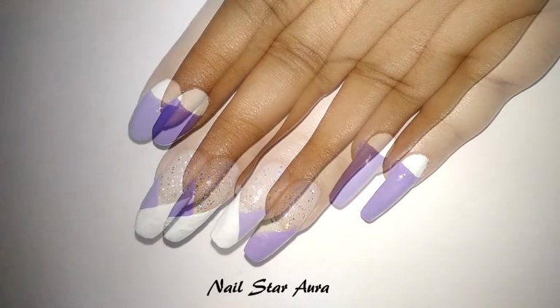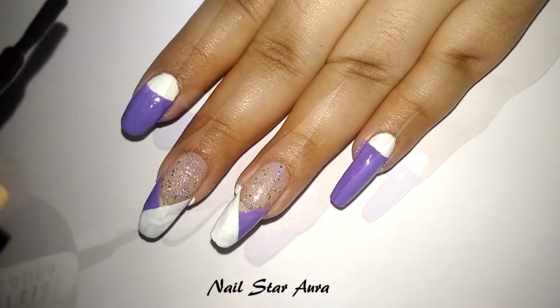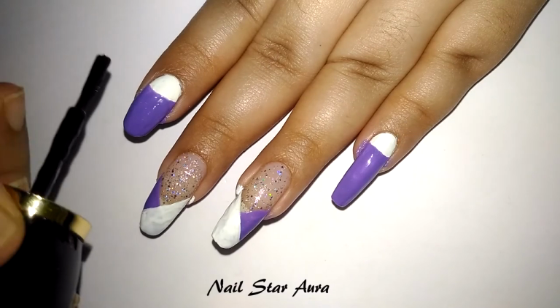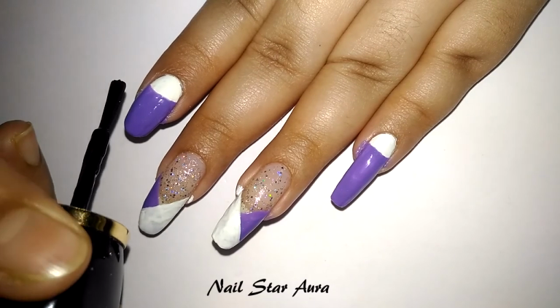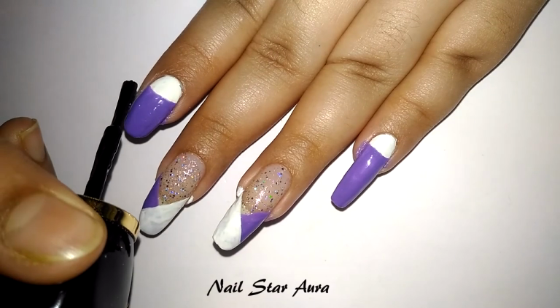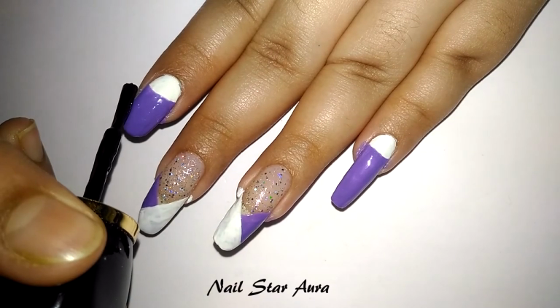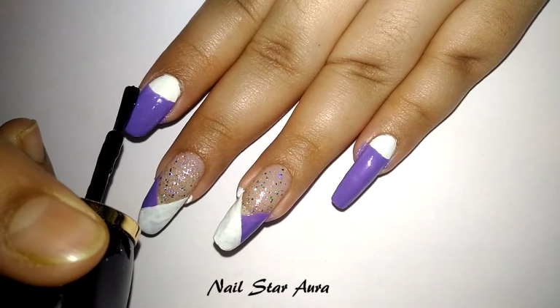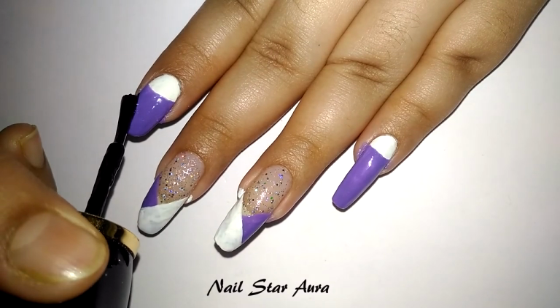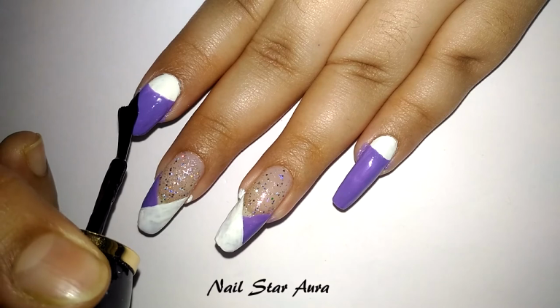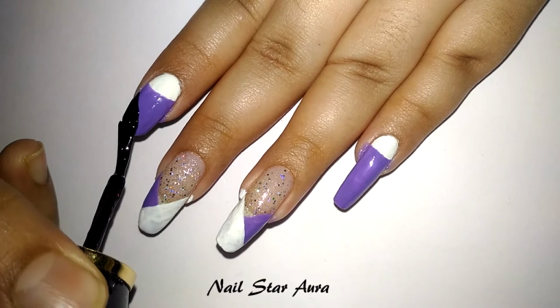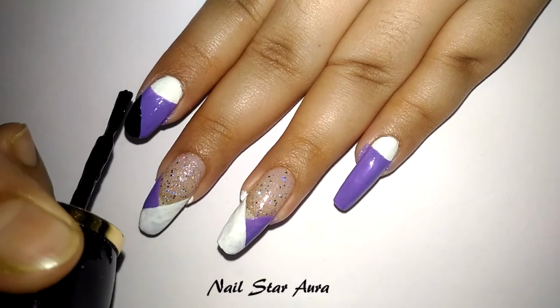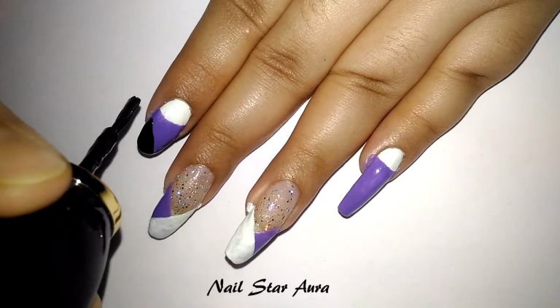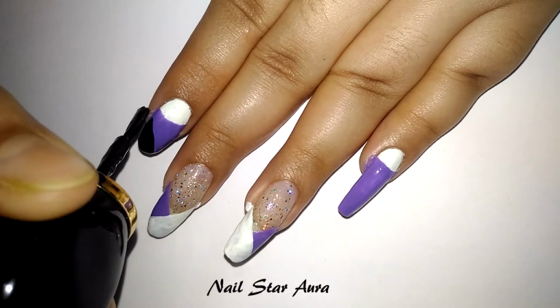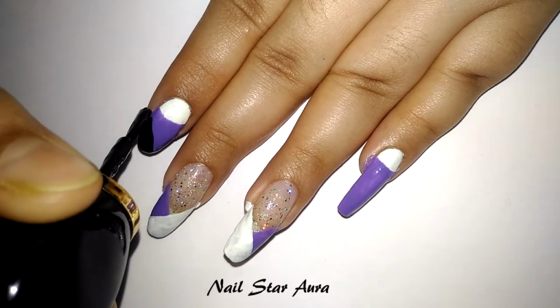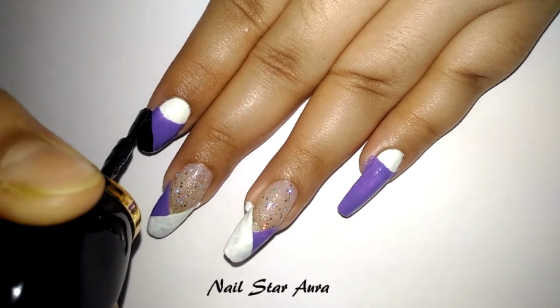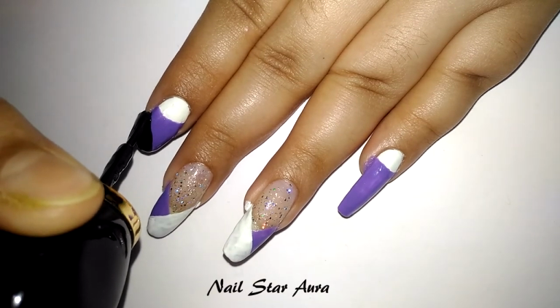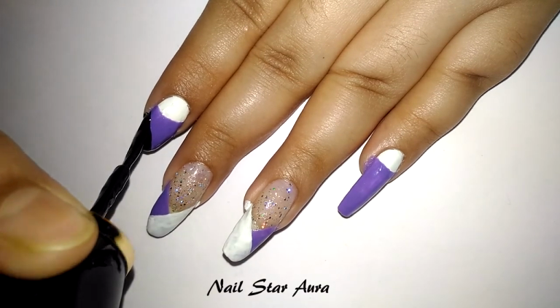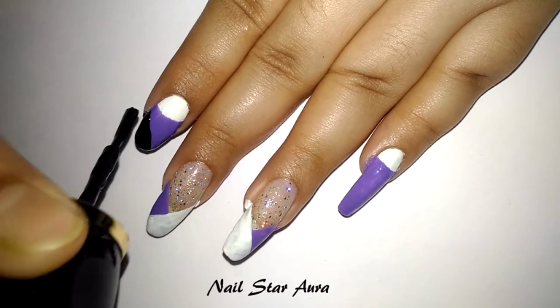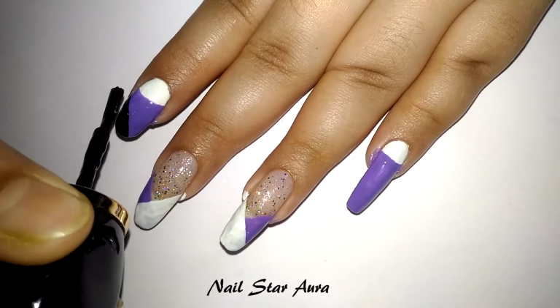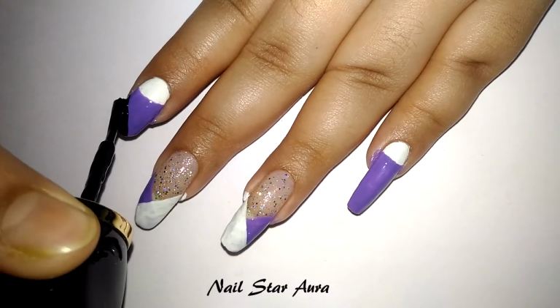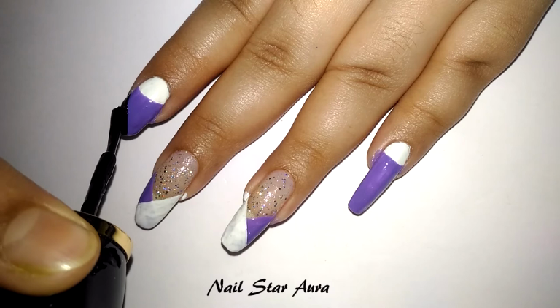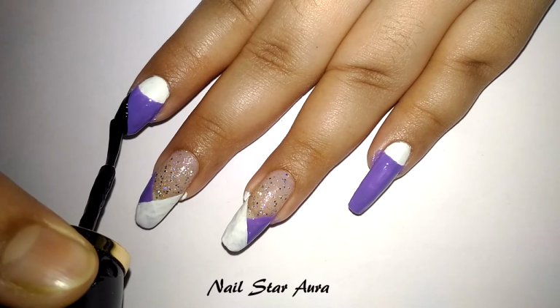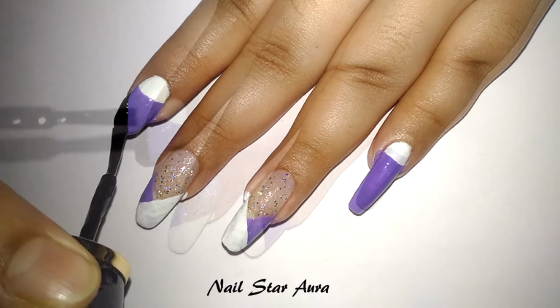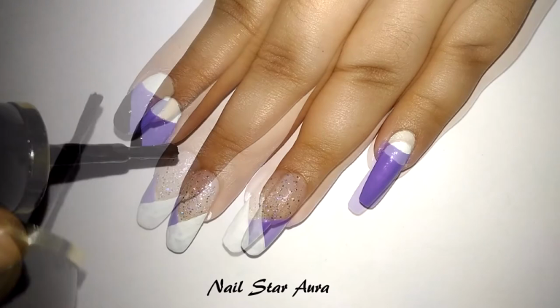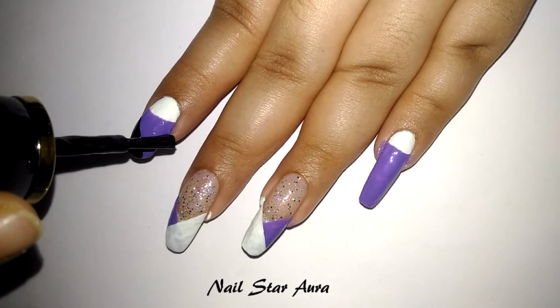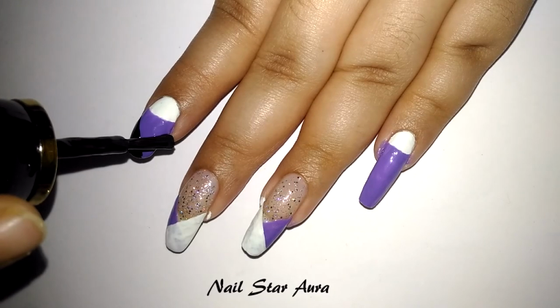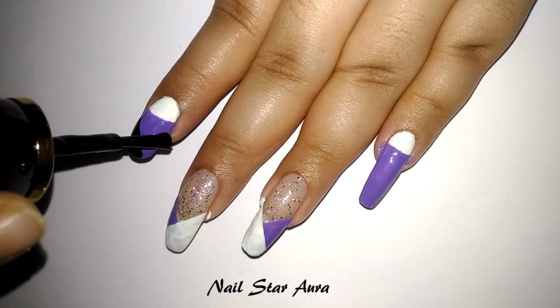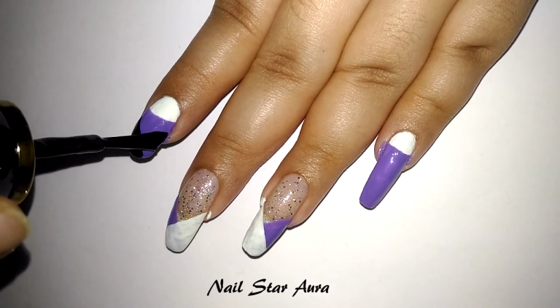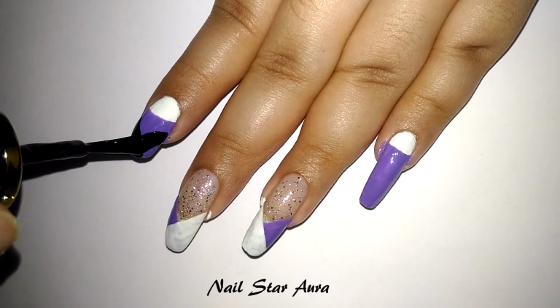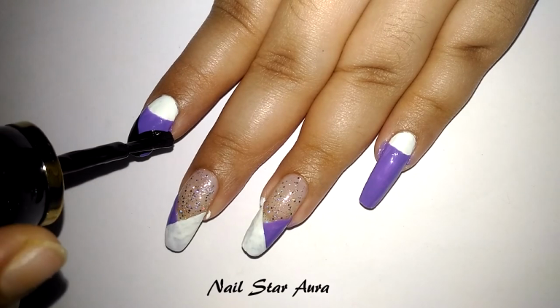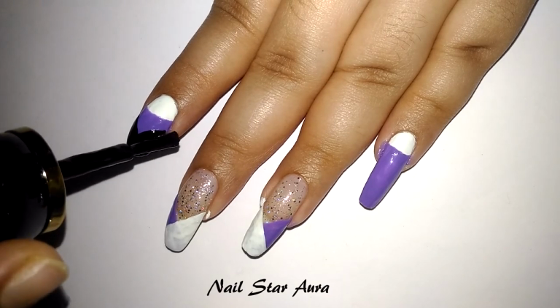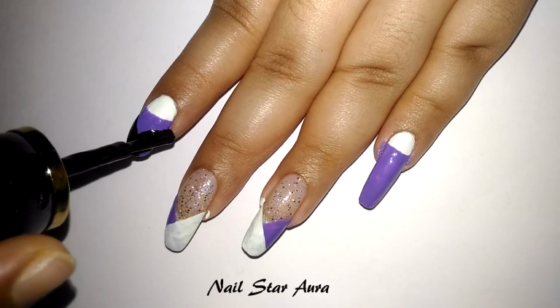Next, using black nail polish, I'm making a V-shape on the index and pinky finger at the edge, and doing the same slanting design to create the V-shape.